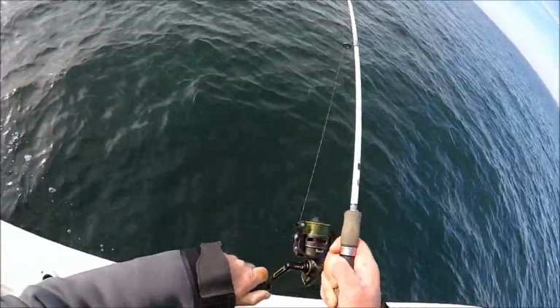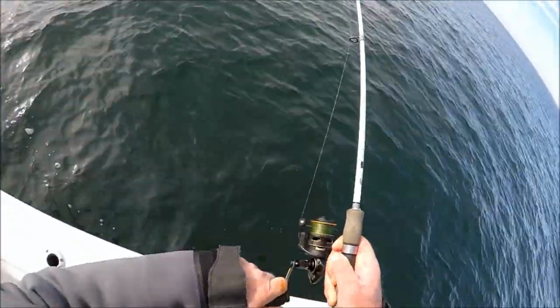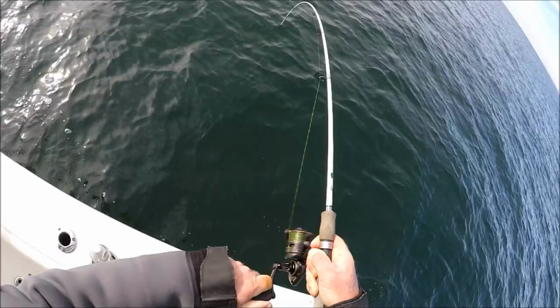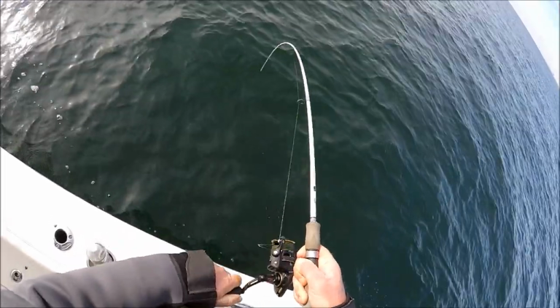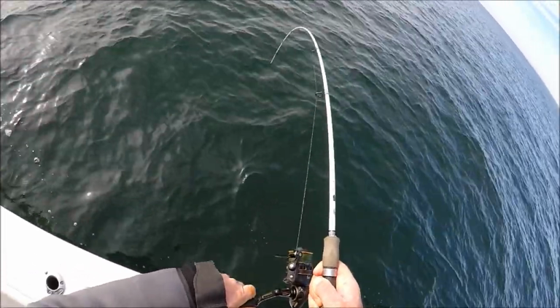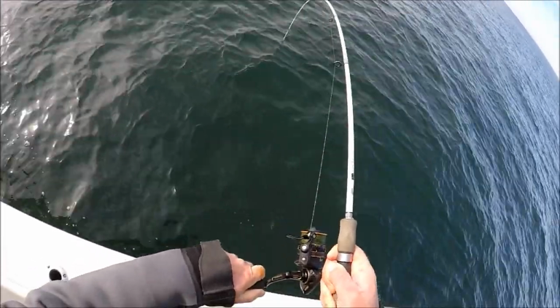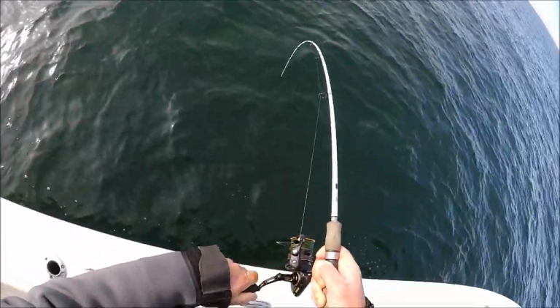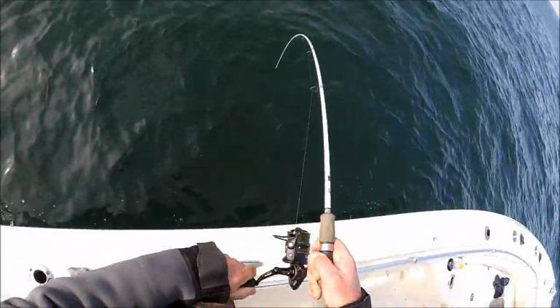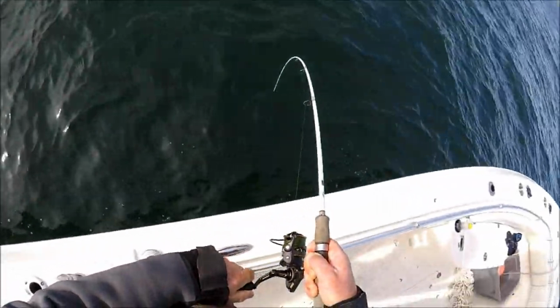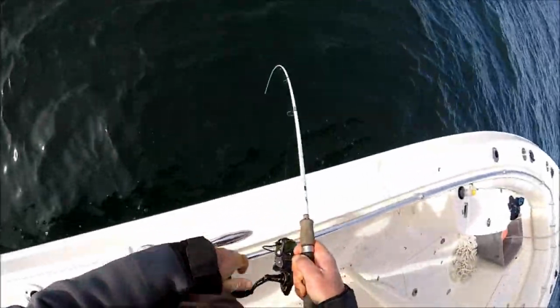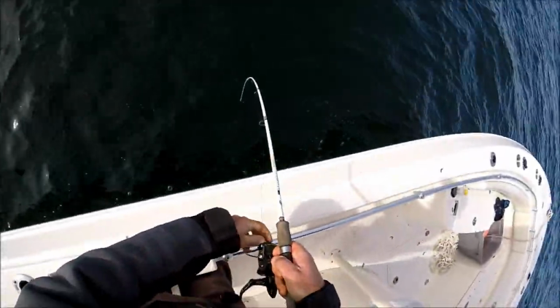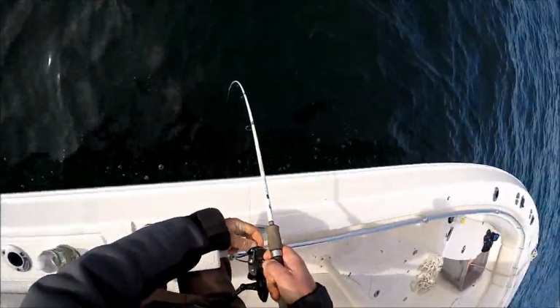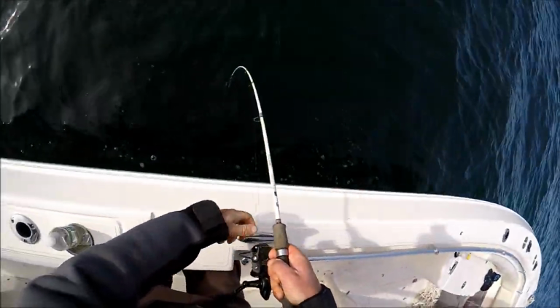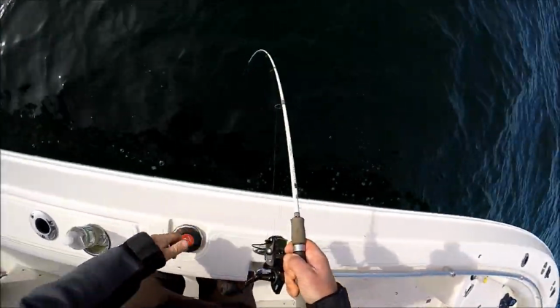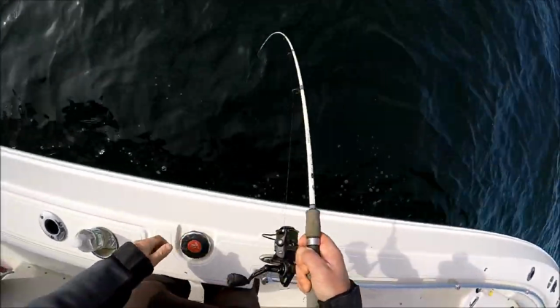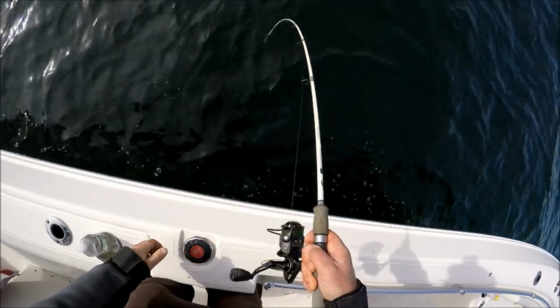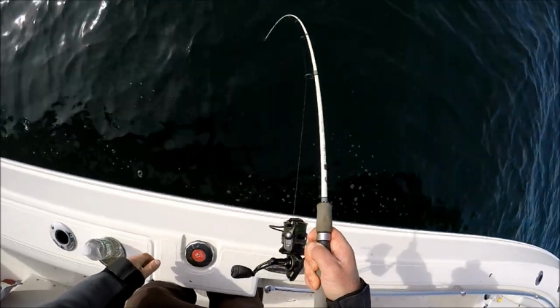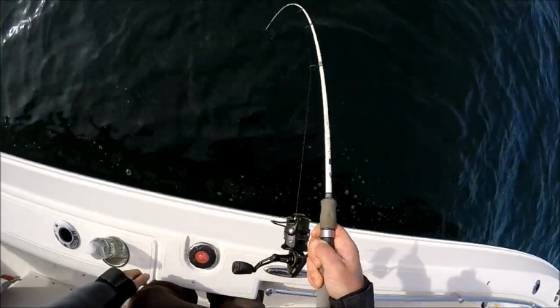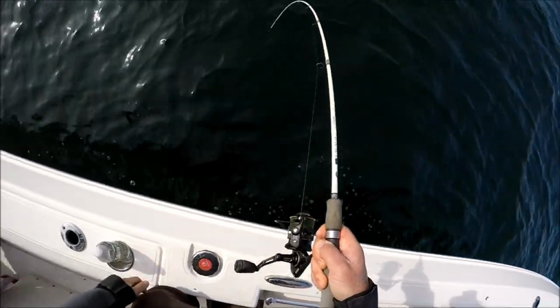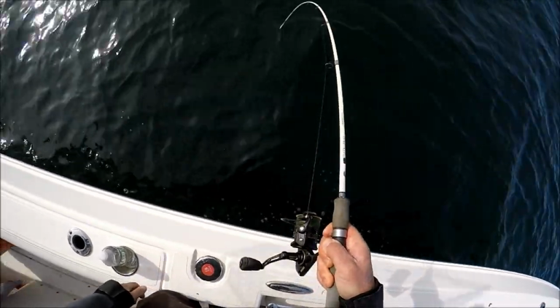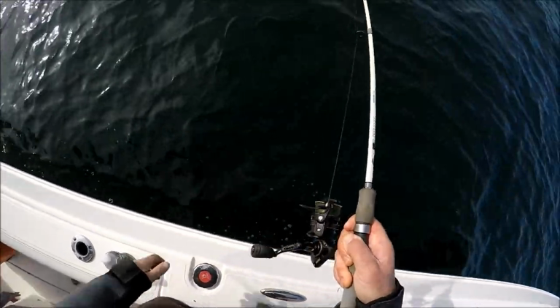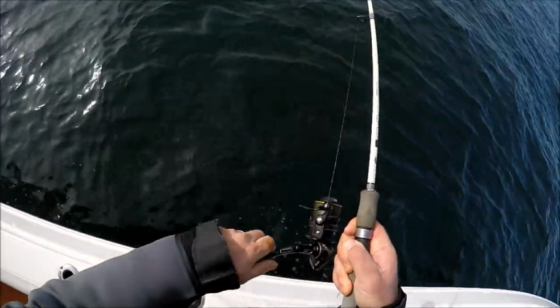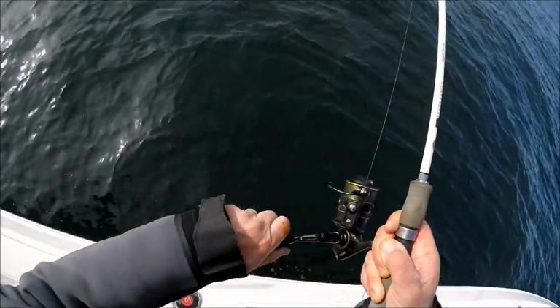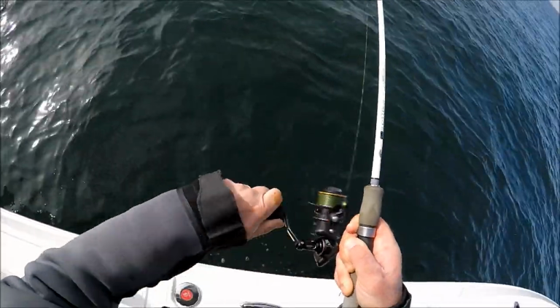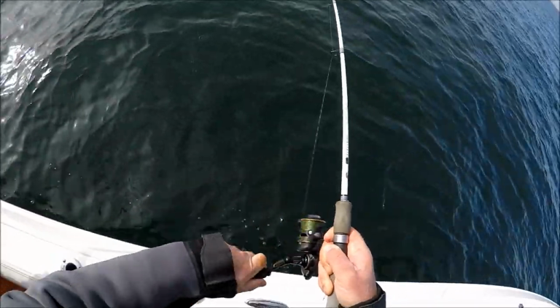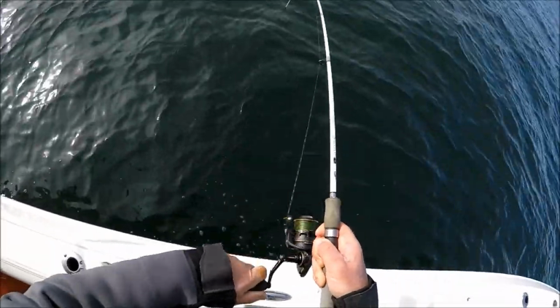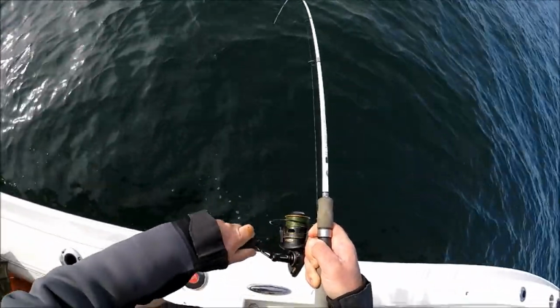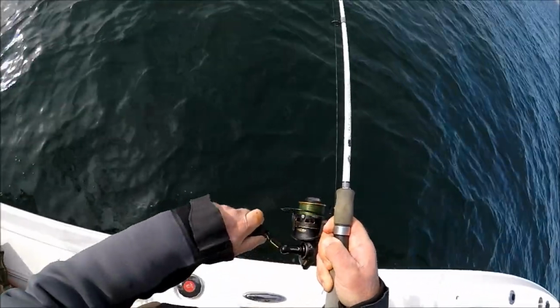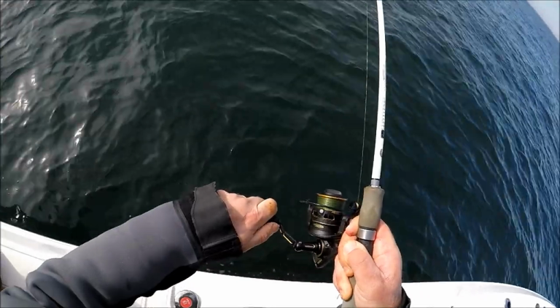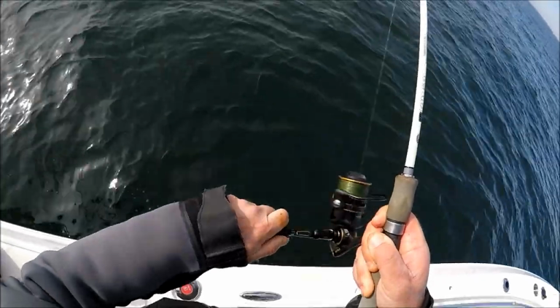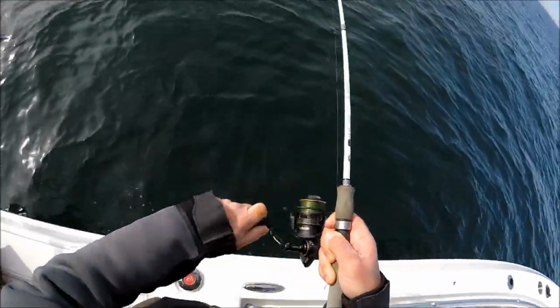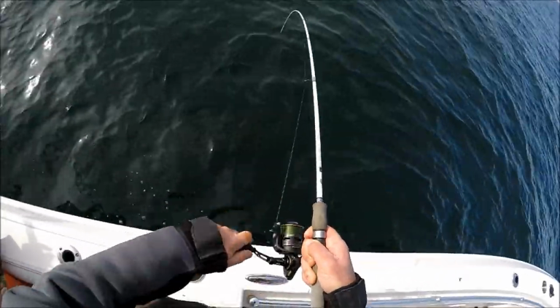It's a keeper — Skinner's on a keeper! He just took a huge run on him. There you go. He's a keeper; he just took about 50 feet off that reel.